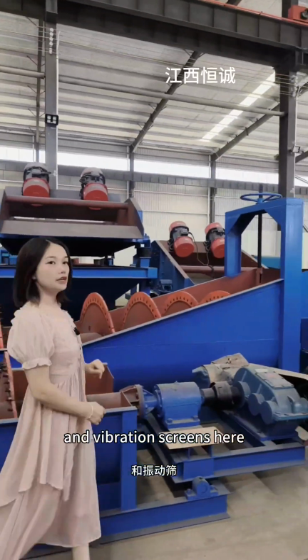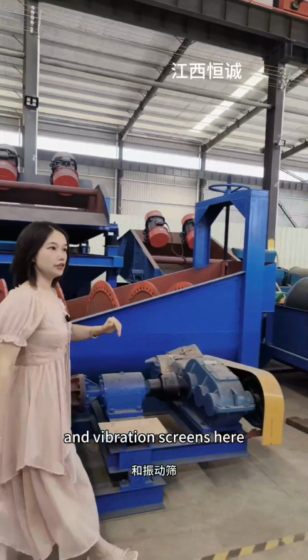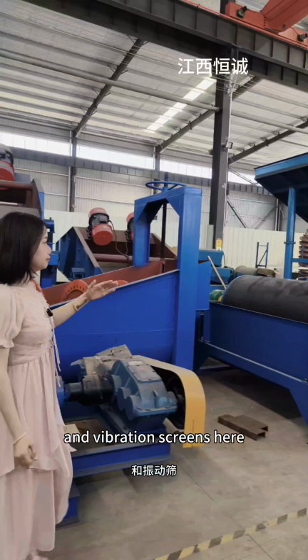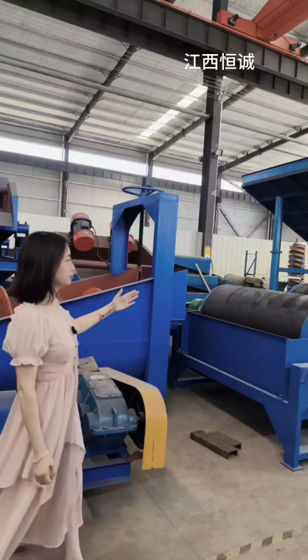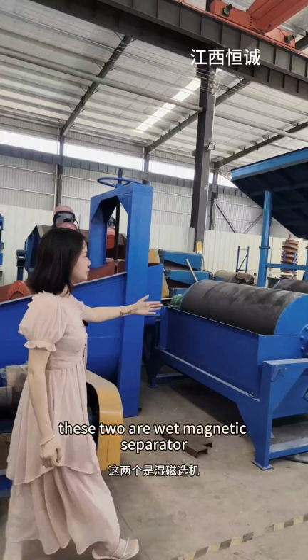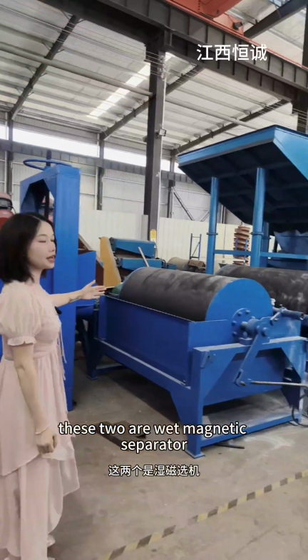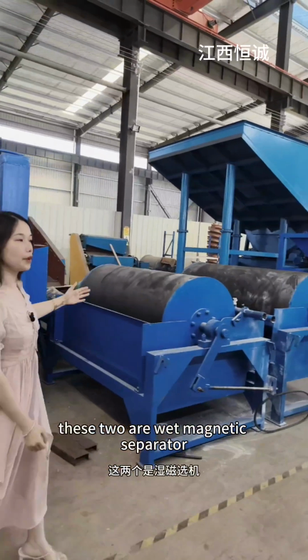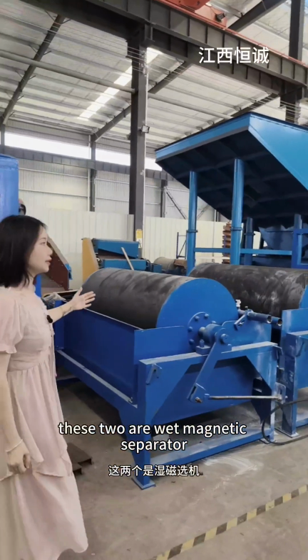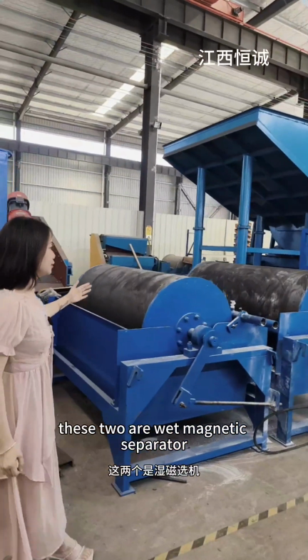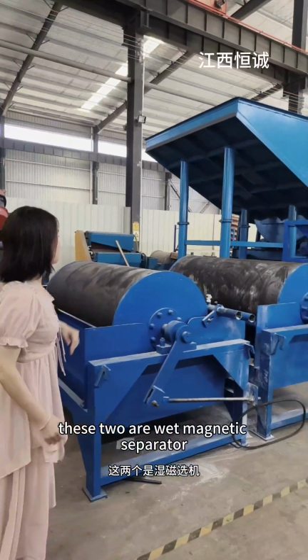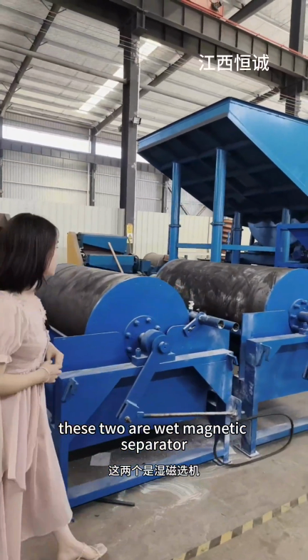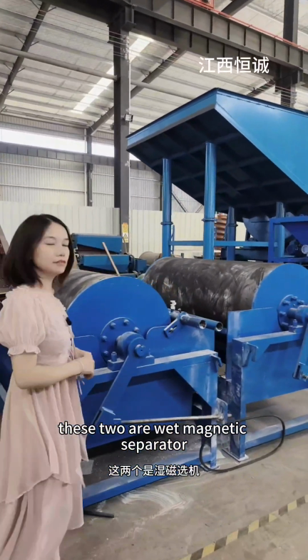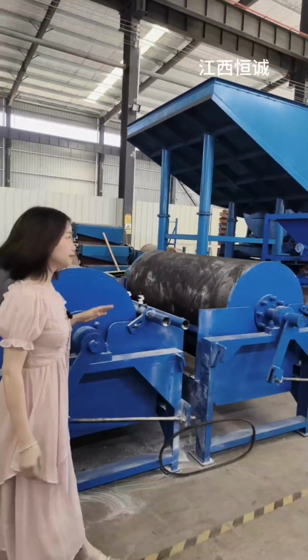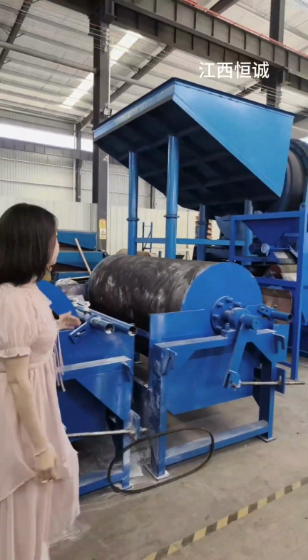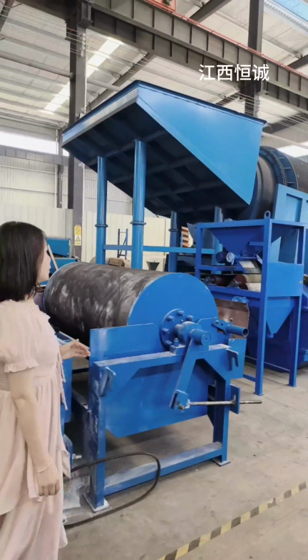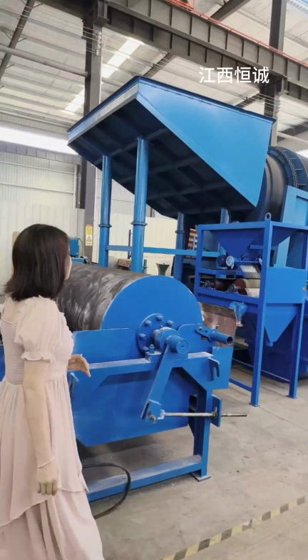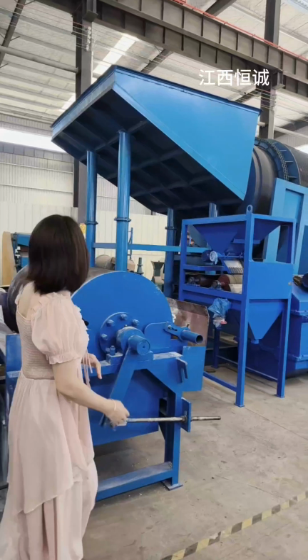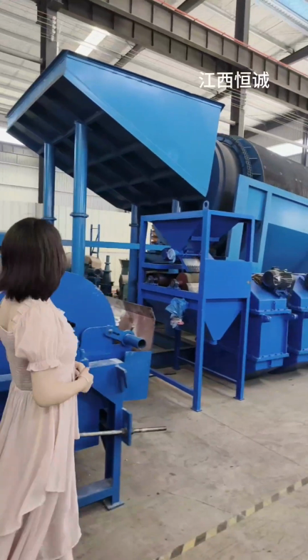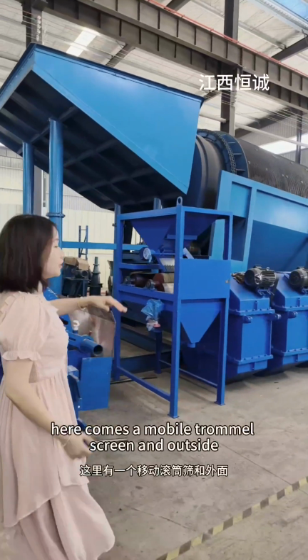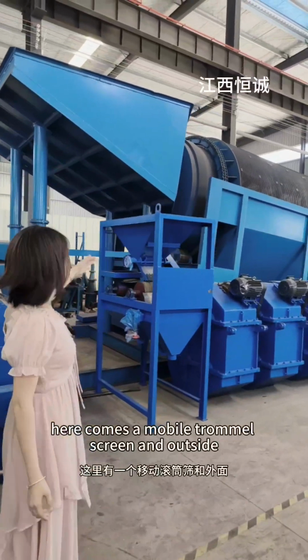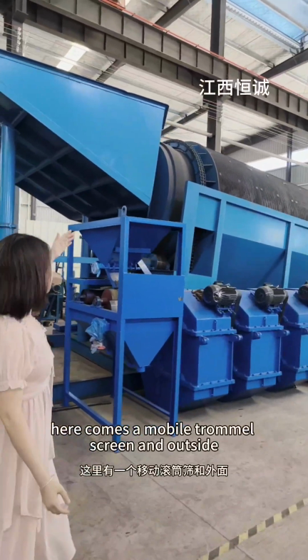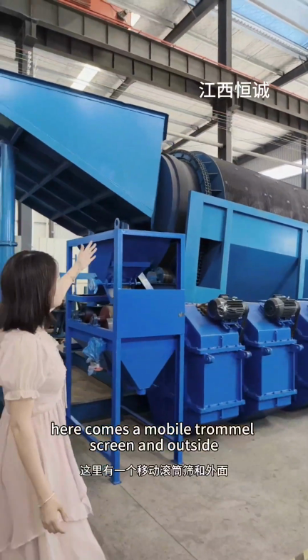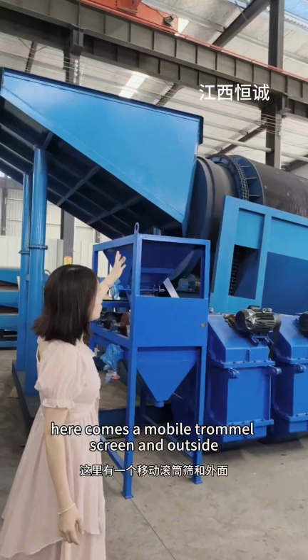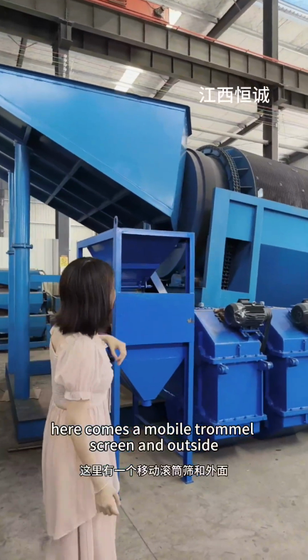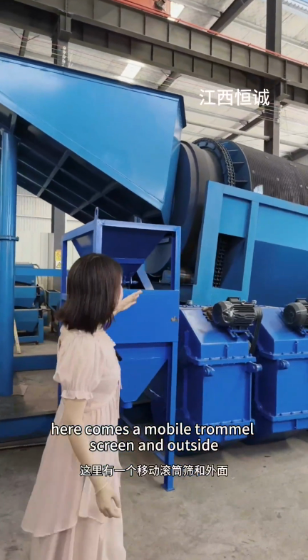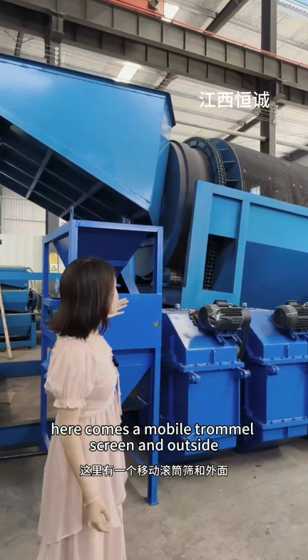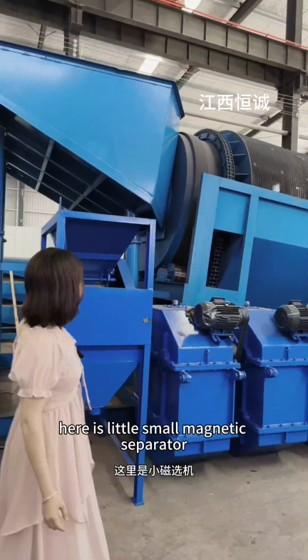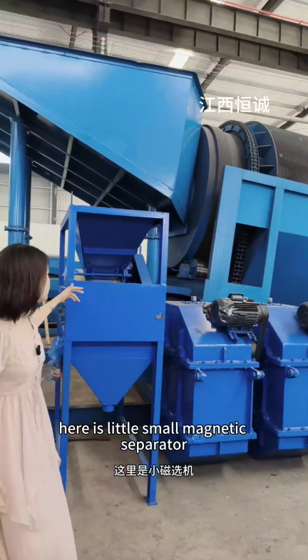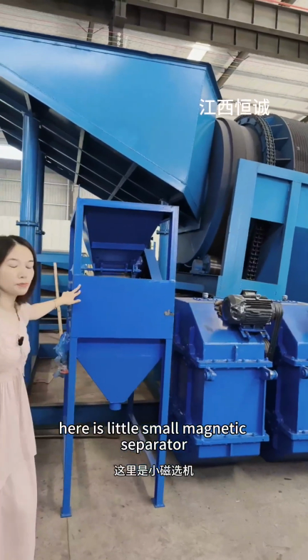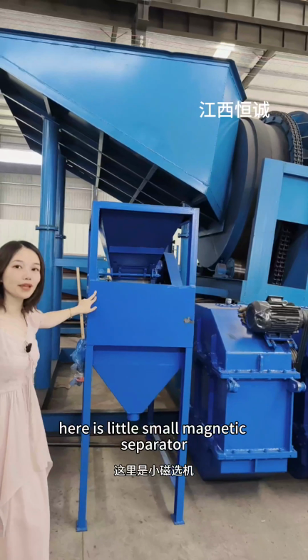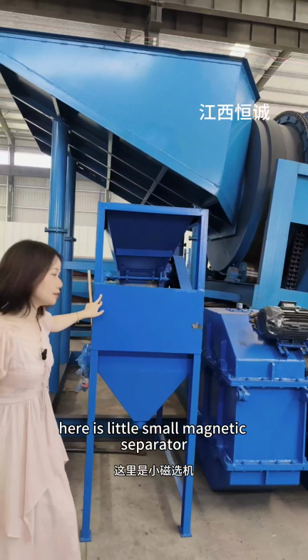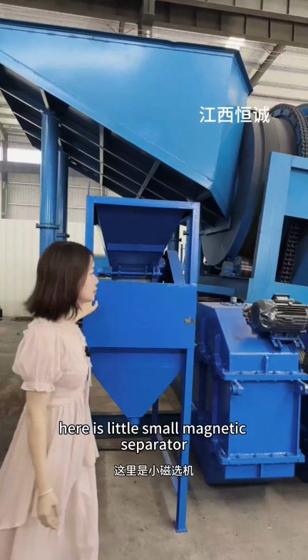Here, these two are wet magnetic separators. Here comes a mobile trommel screen, and outside here is a little small magnetic separator.